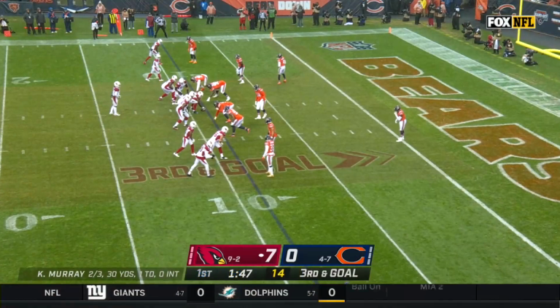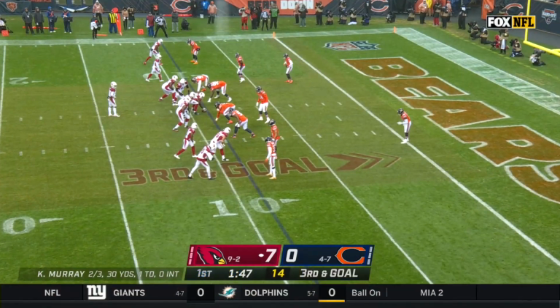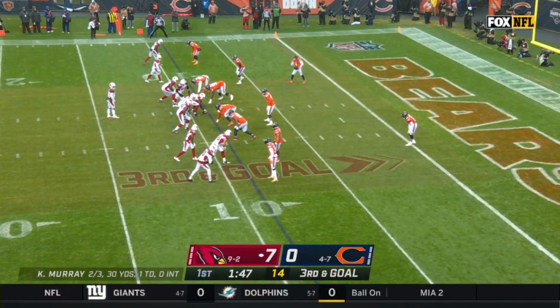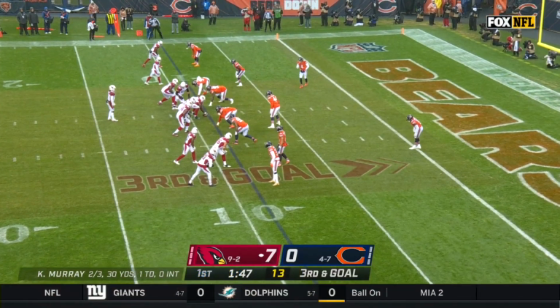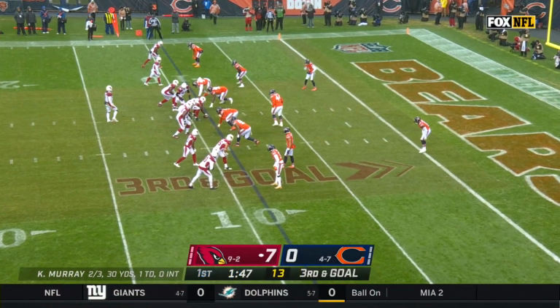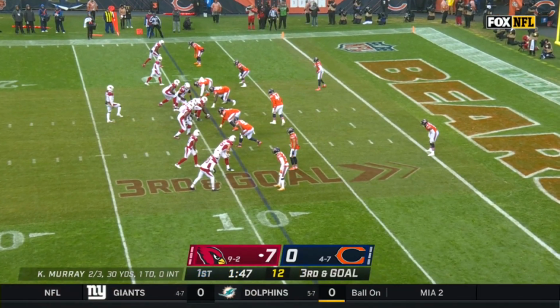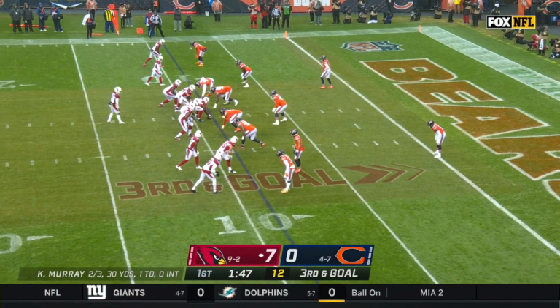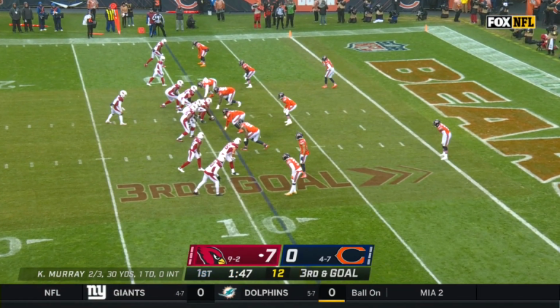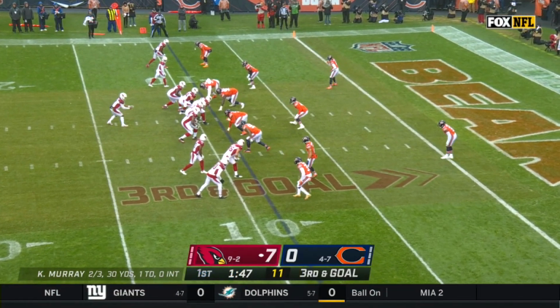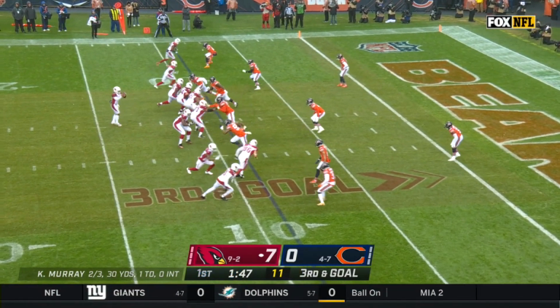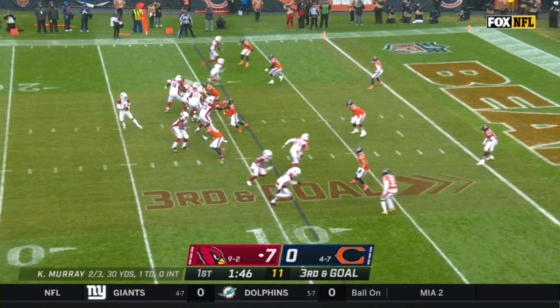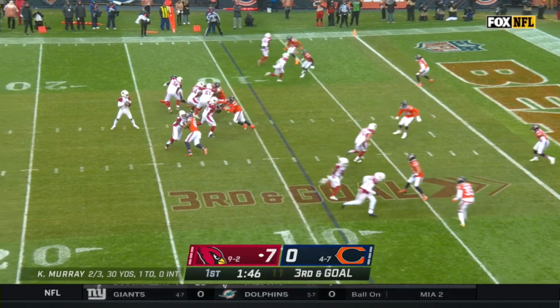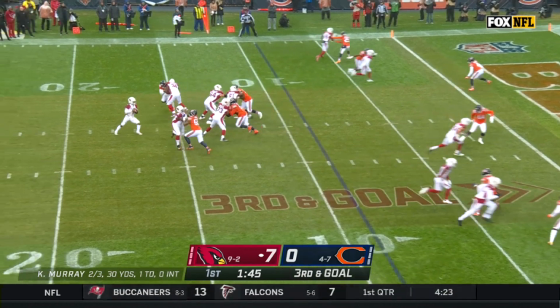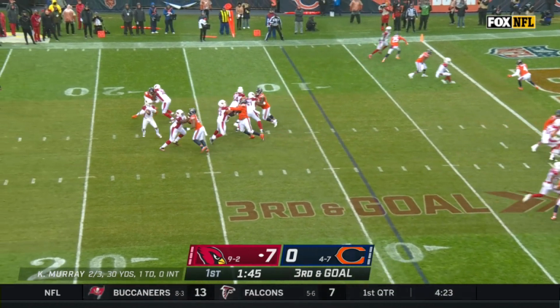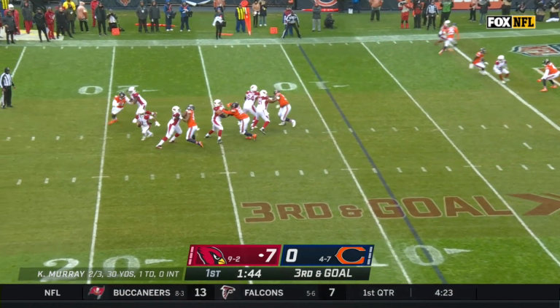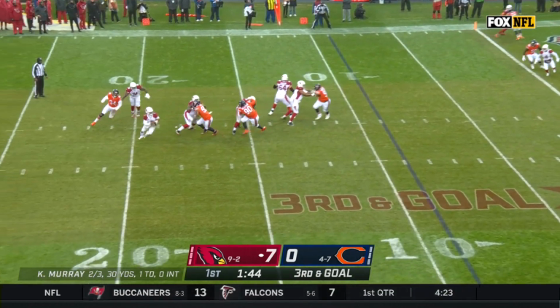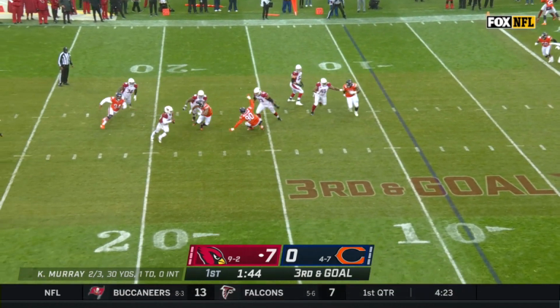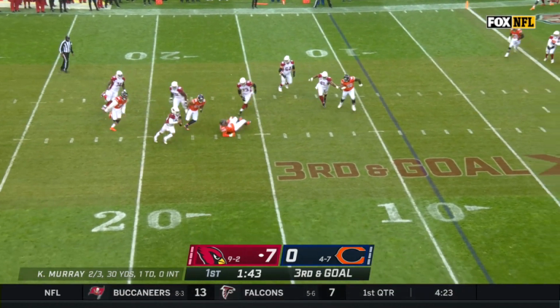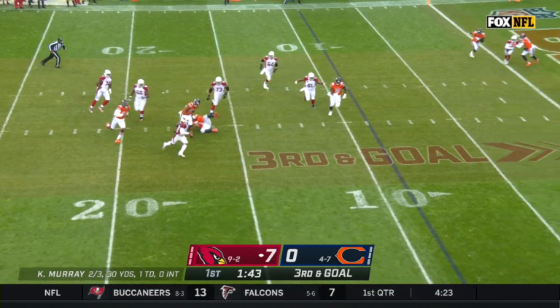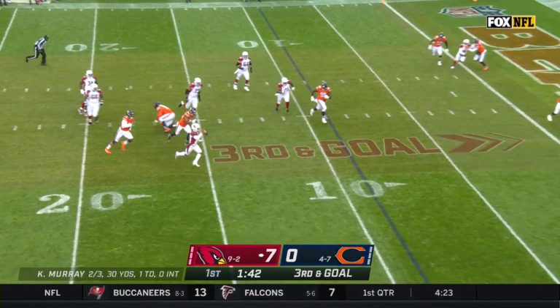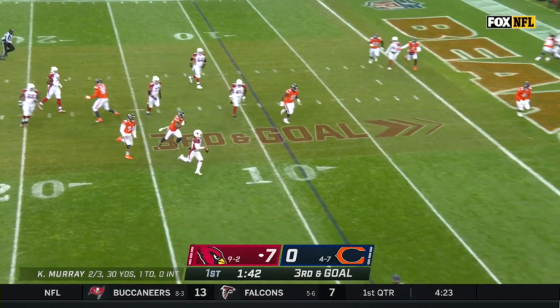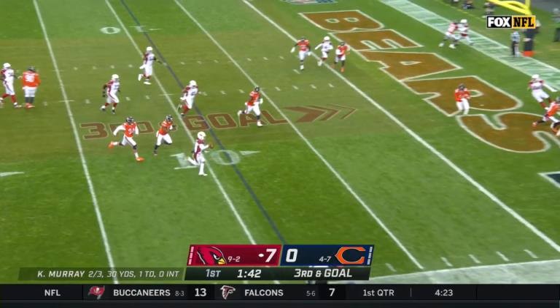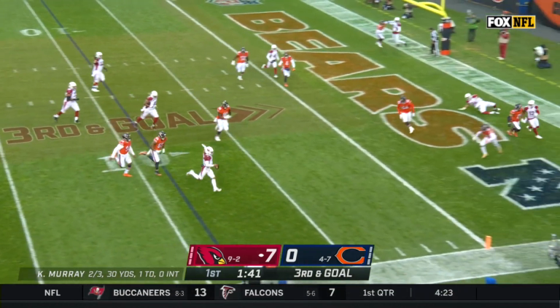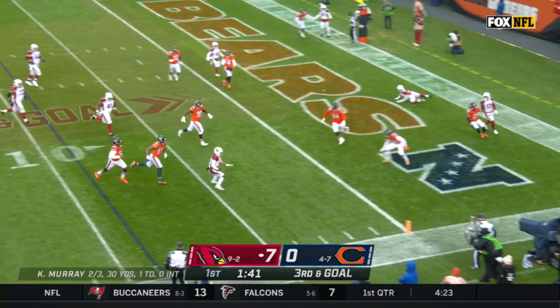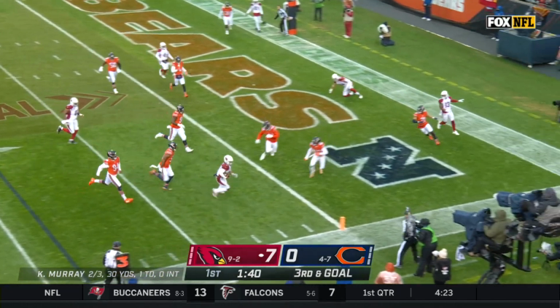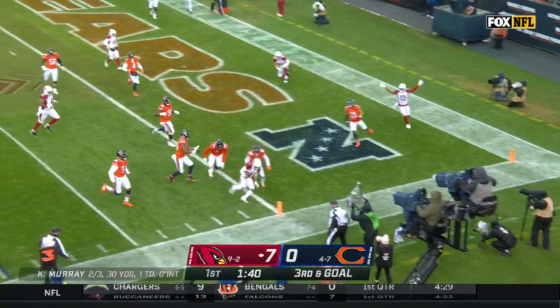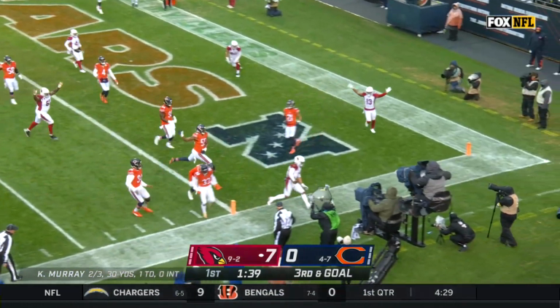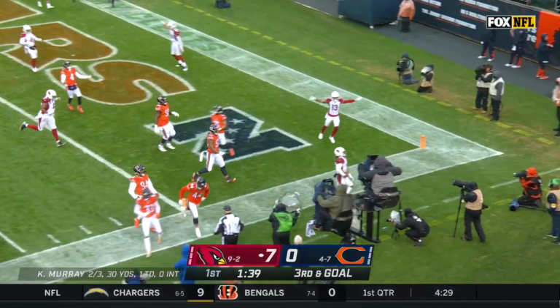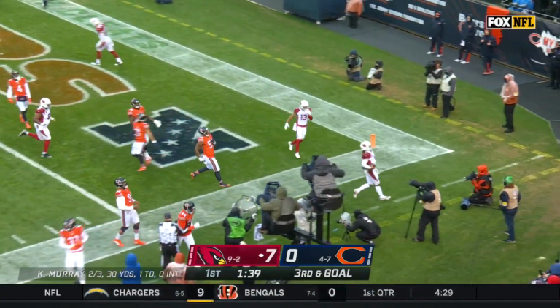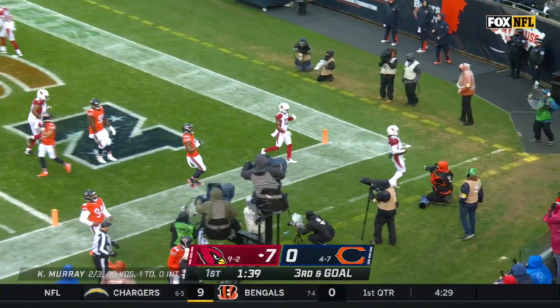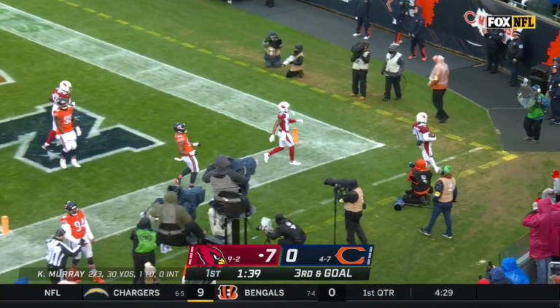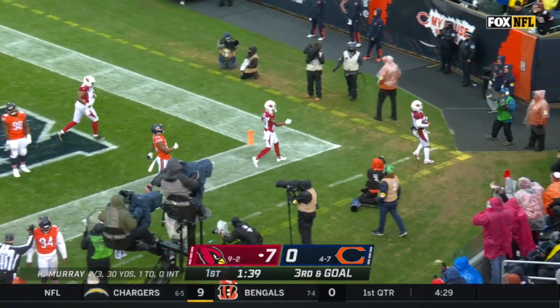We've got a bunch formation down here, empty set on third and goal. Murray trying to avoid the rush. Kyler Murray takes off to the pylon and in. Touchdown, Arizona.